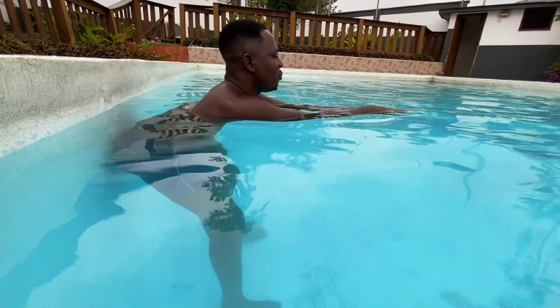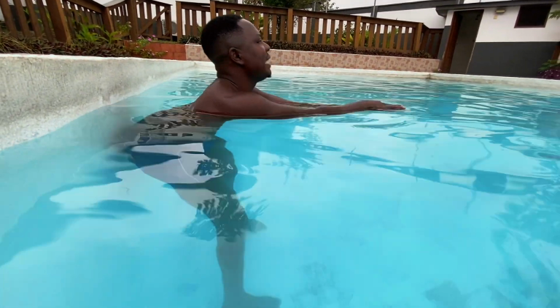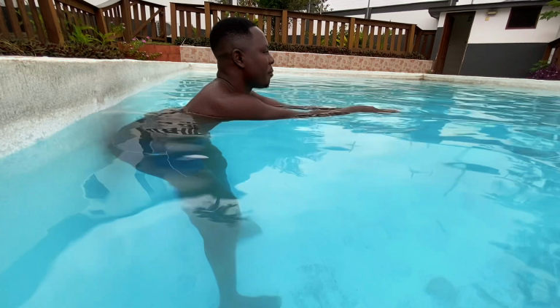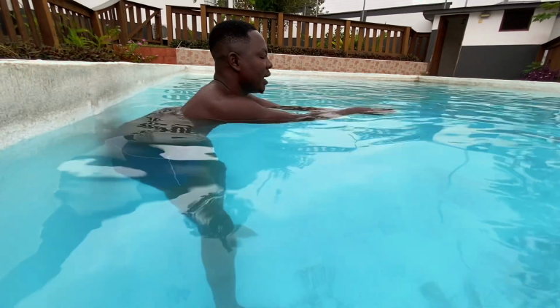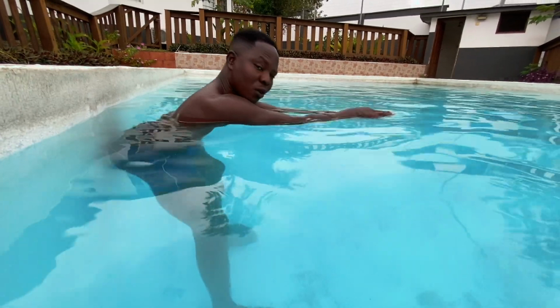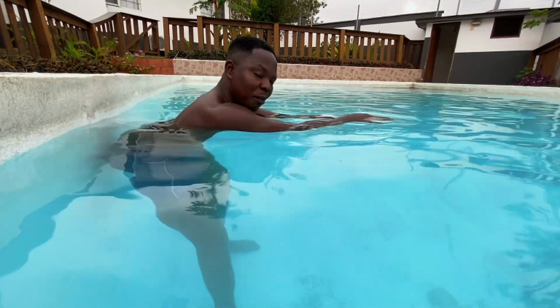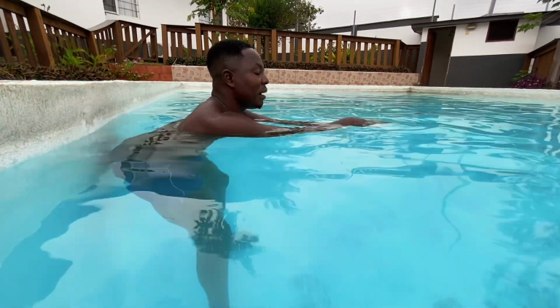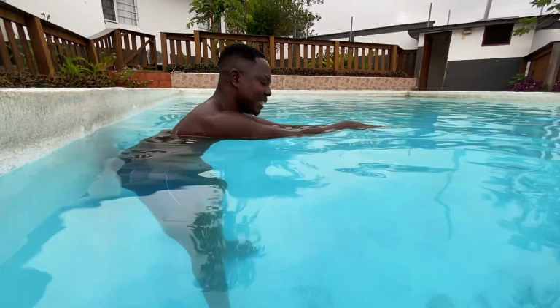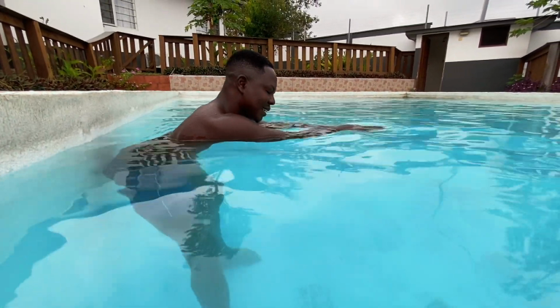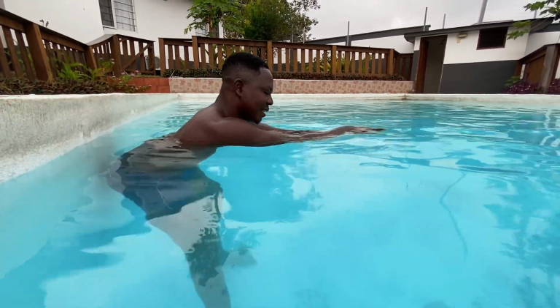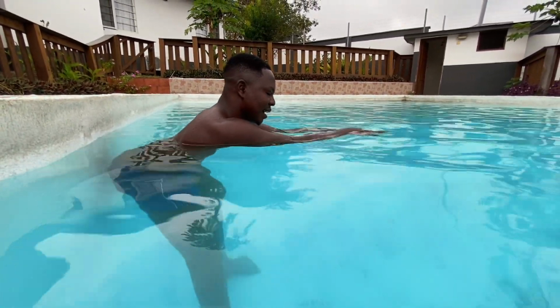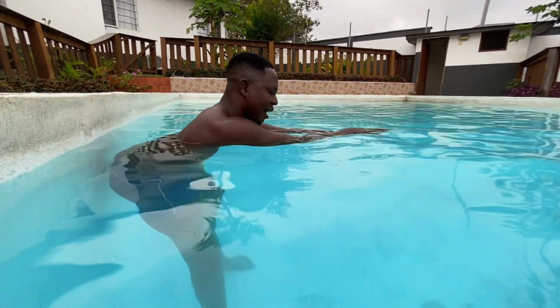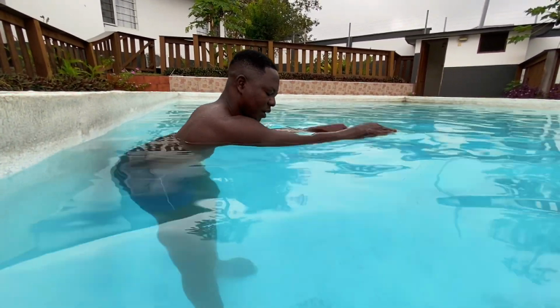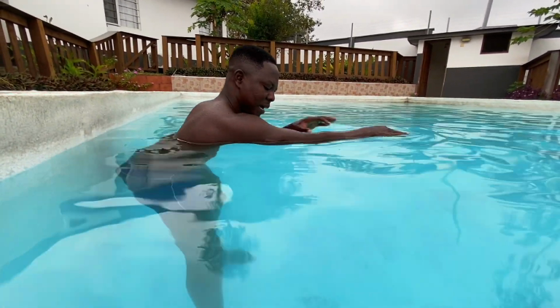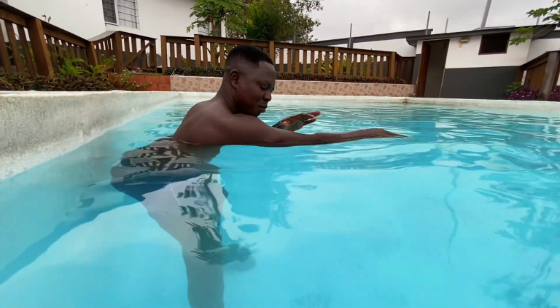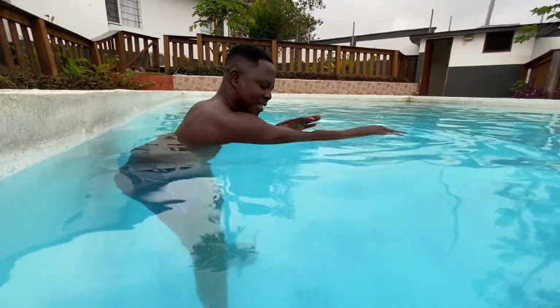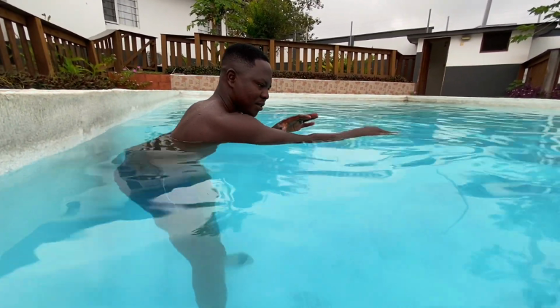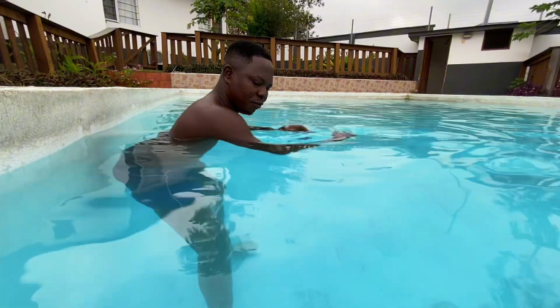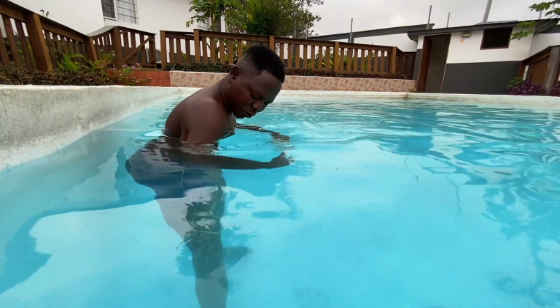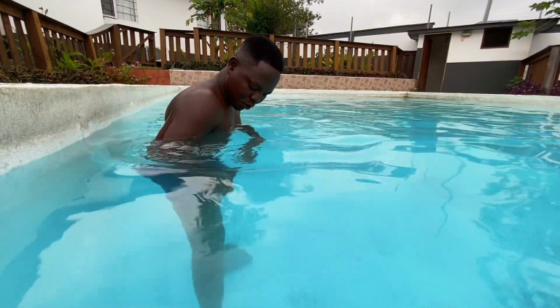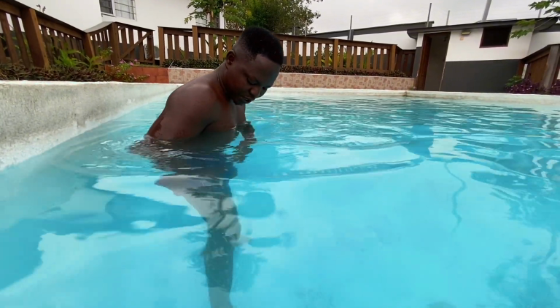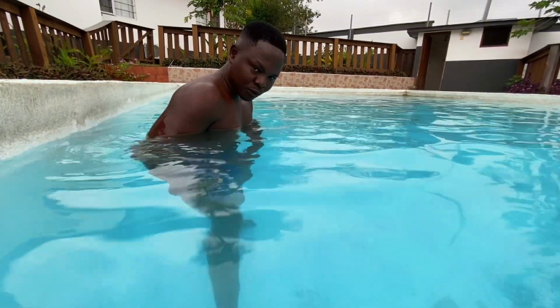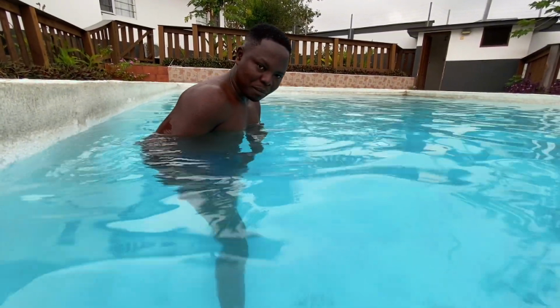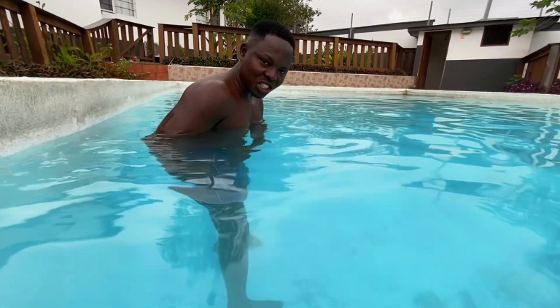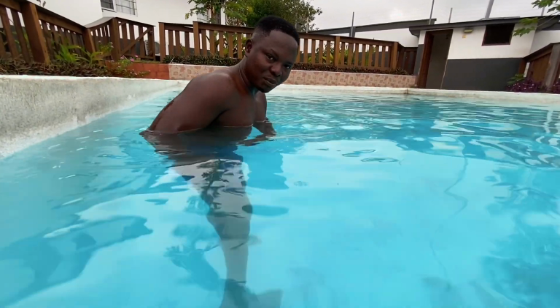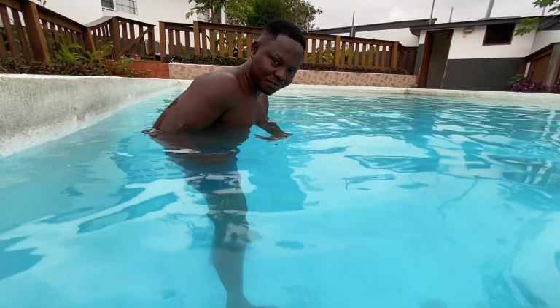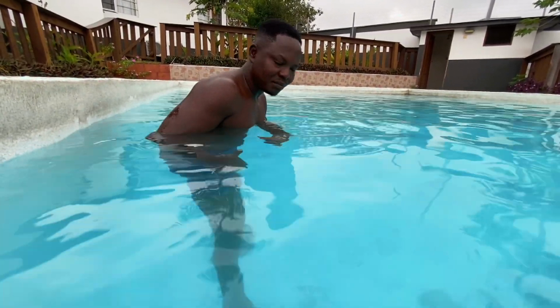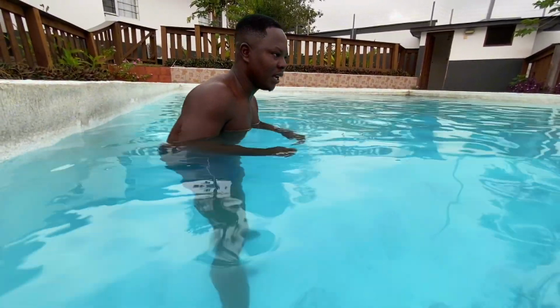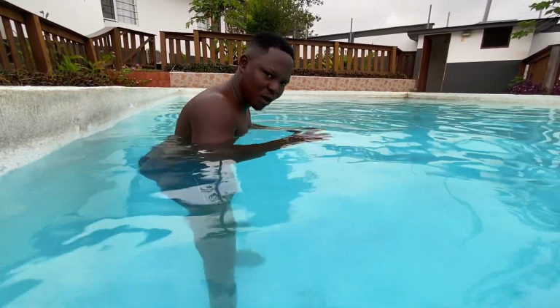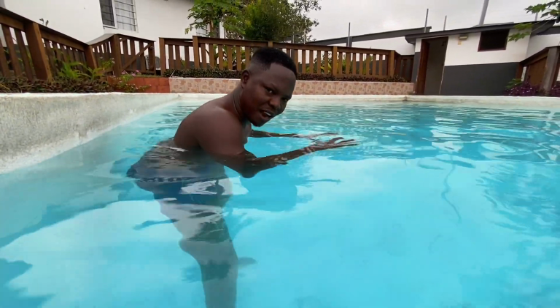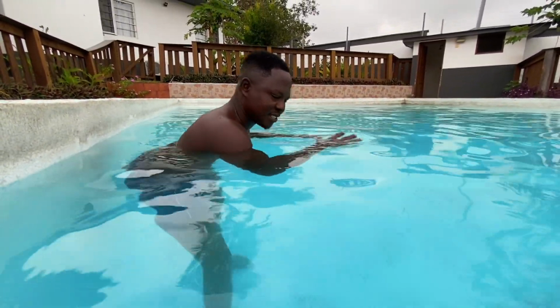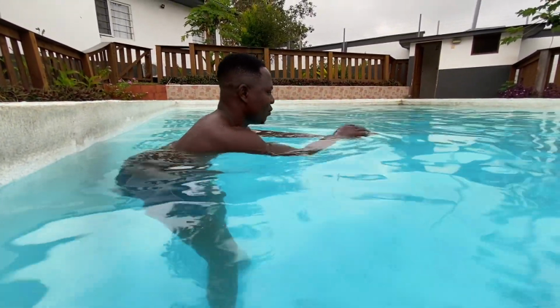Now I'm going to start by taking a breath into my mouth and putting my head in. When I put my head in, I'll lock my head with my biceps. You'll see the water also brings my midsection up. I'm going to do that first — watch.